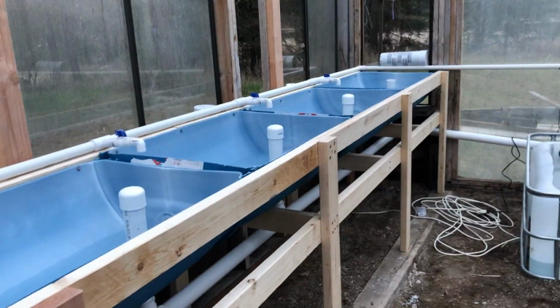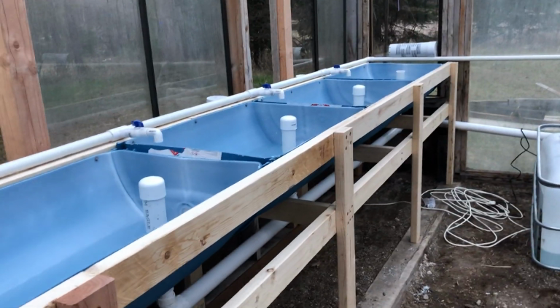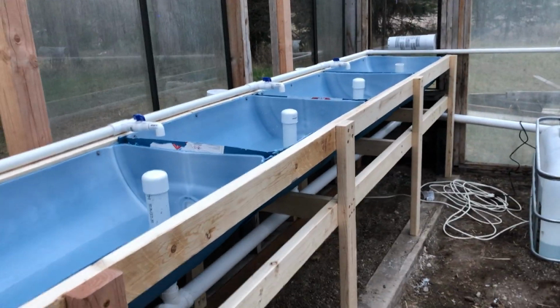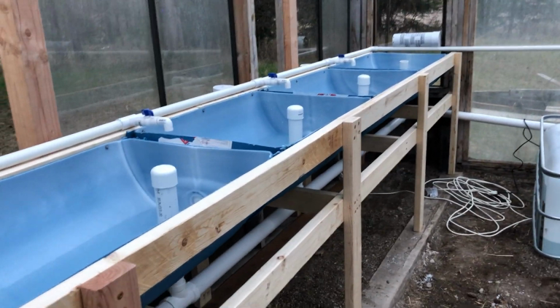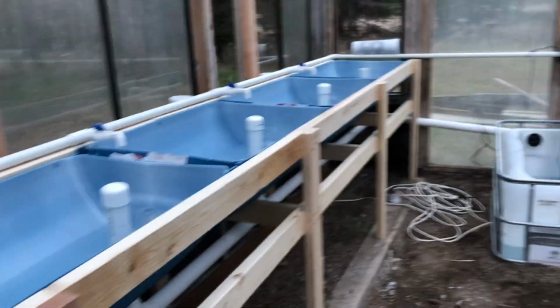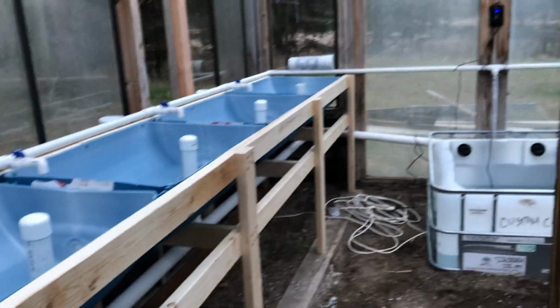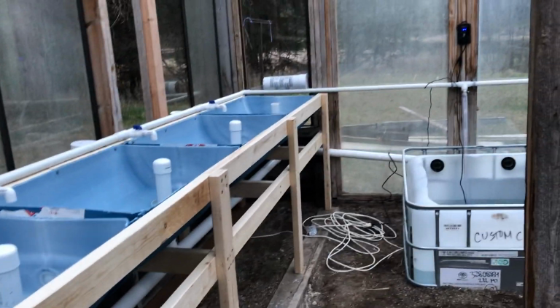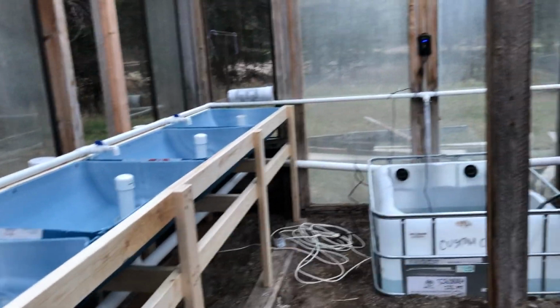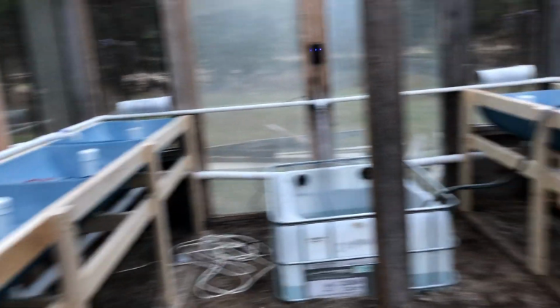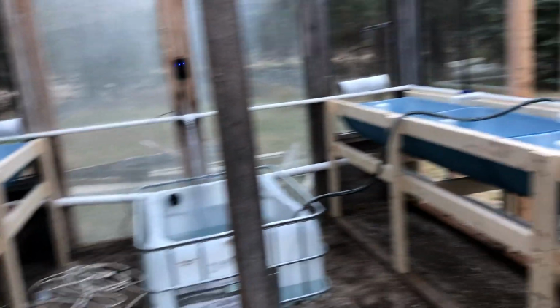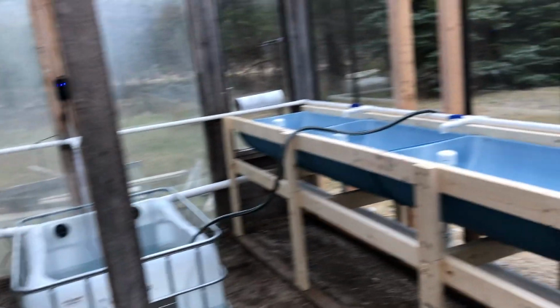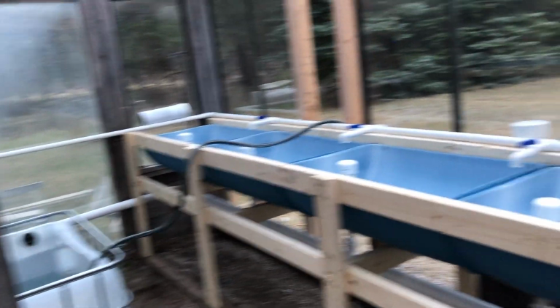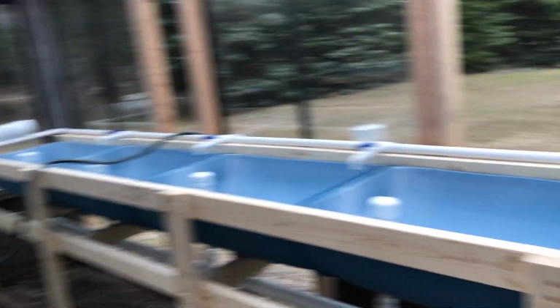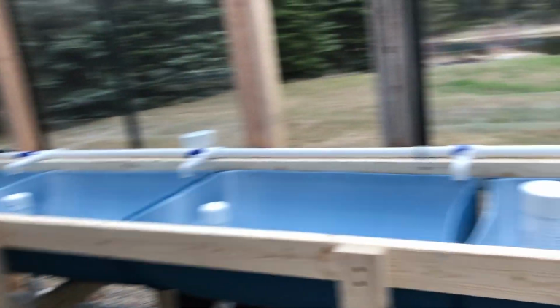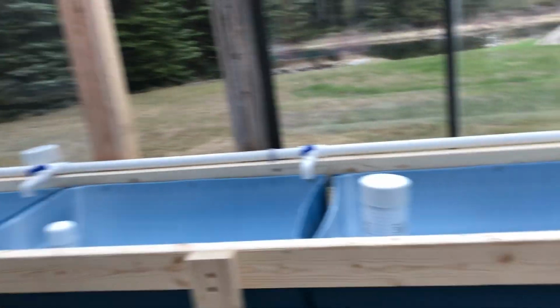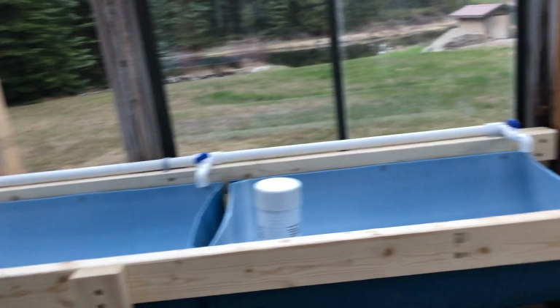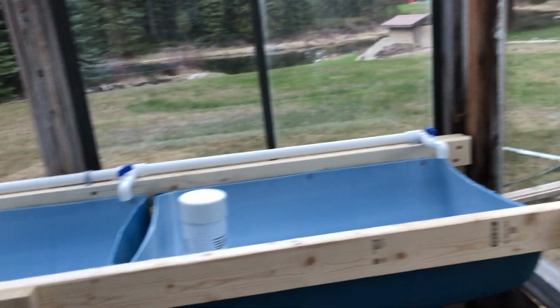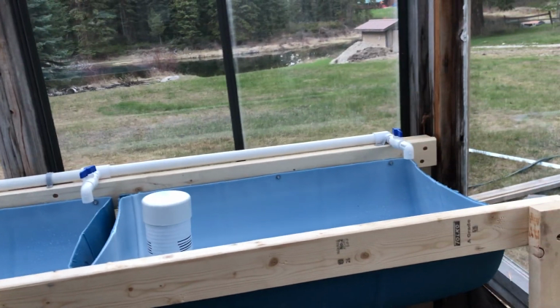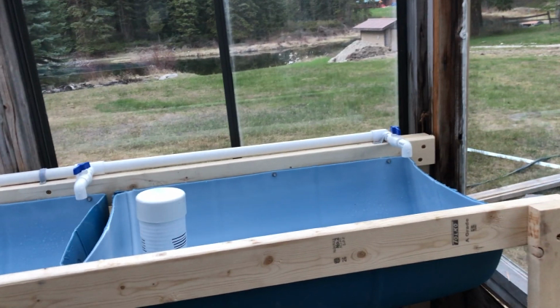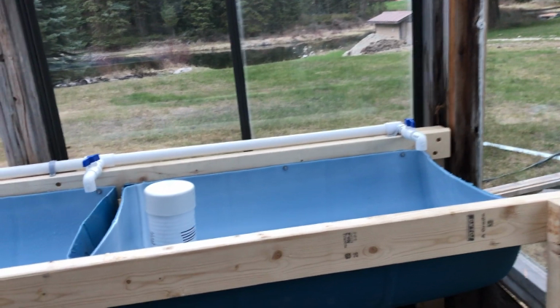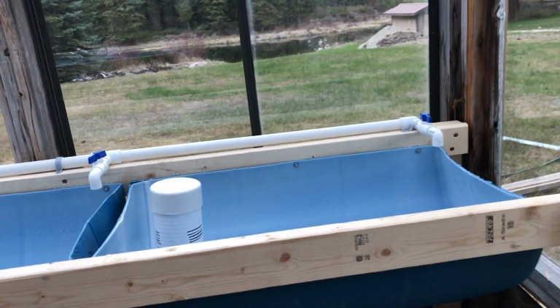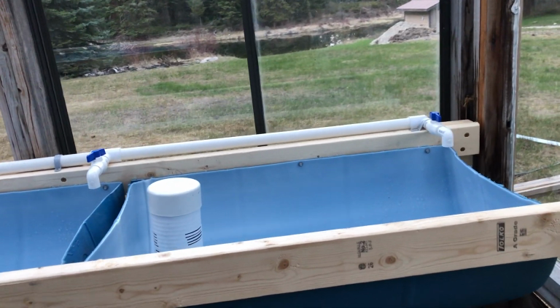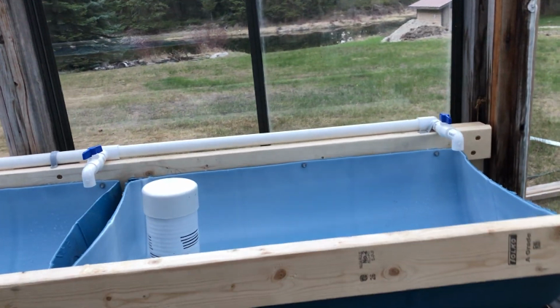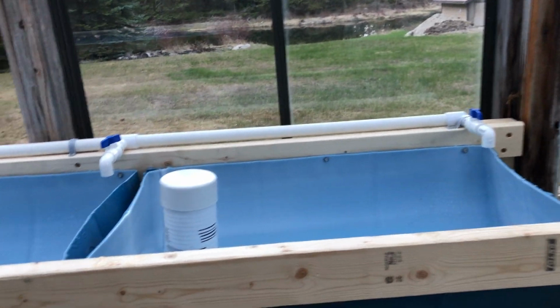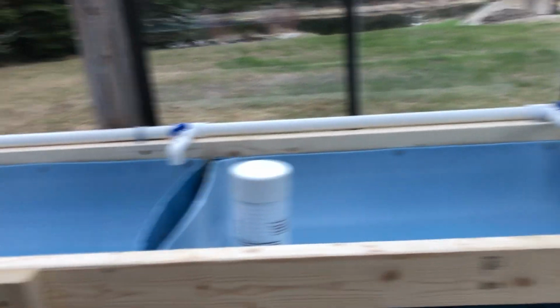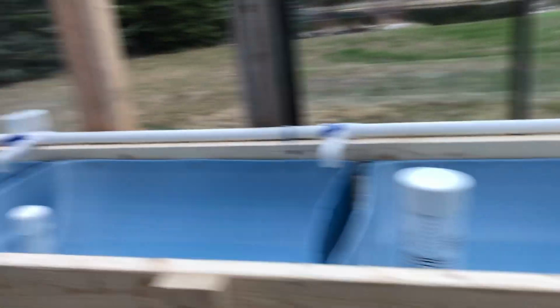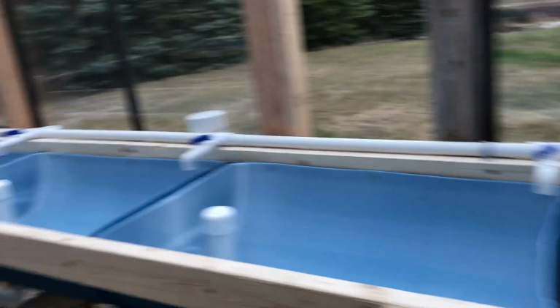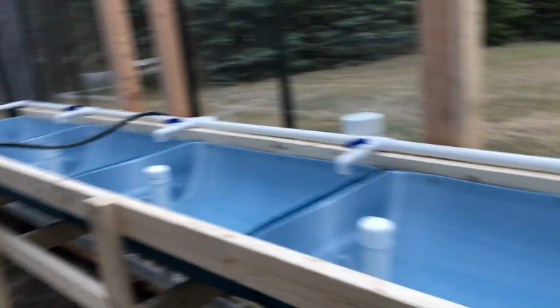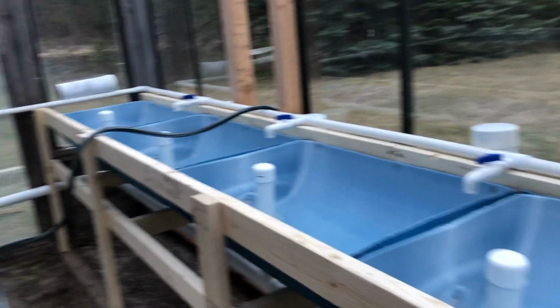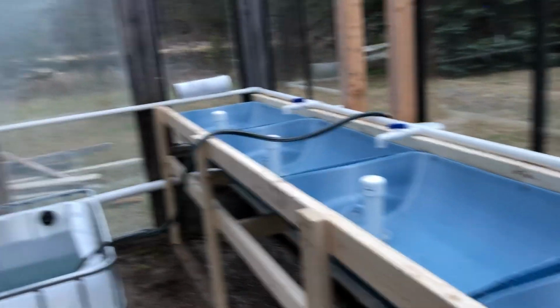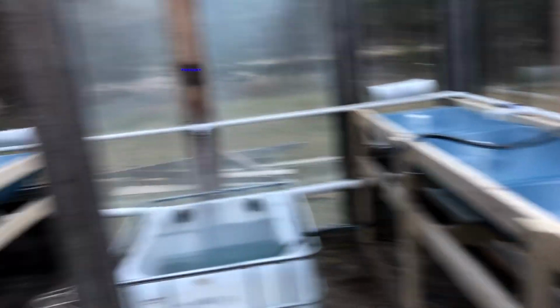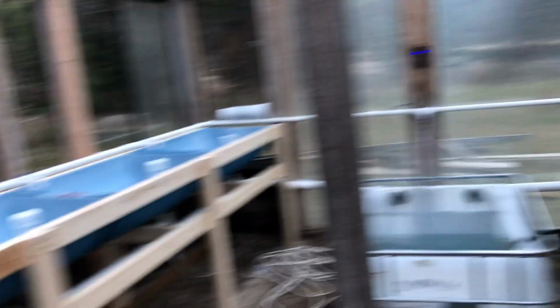These are 55-gallon drums that I've cut in half to make roughly ten 22-gallon planters, five on each side.